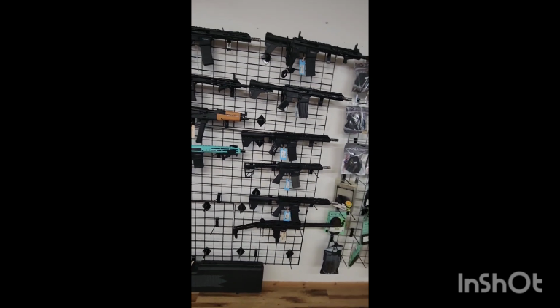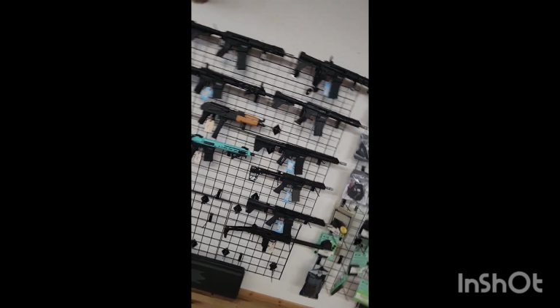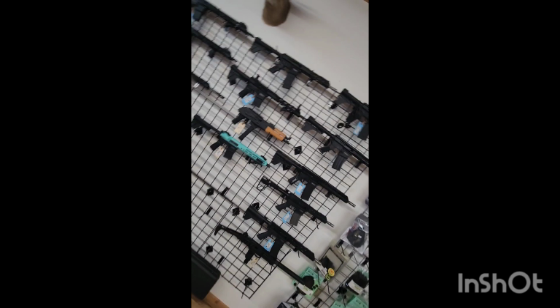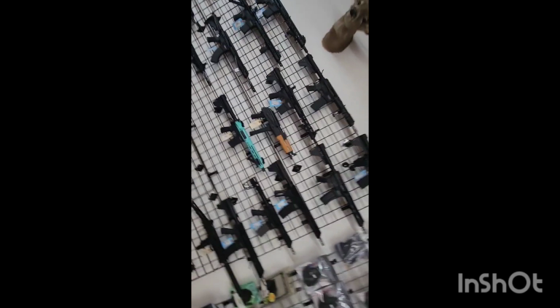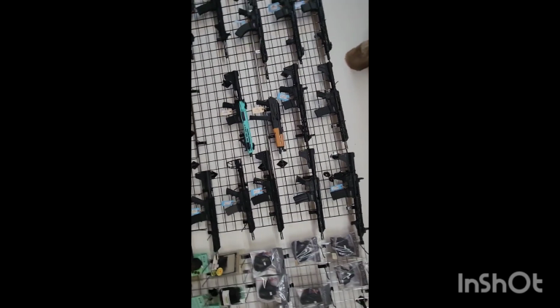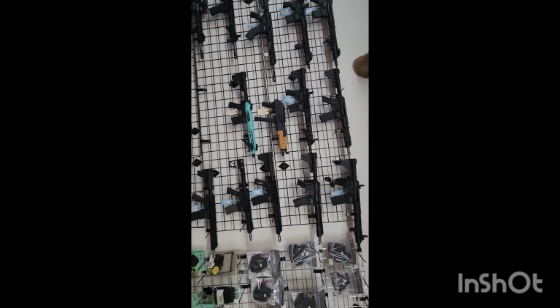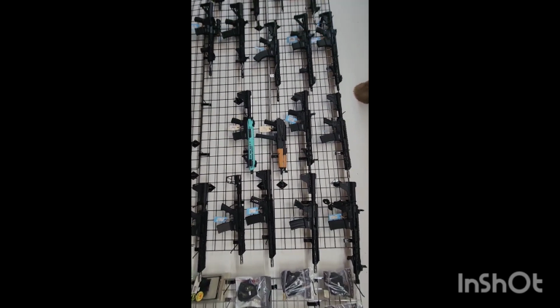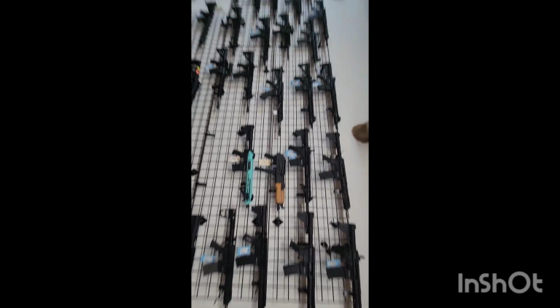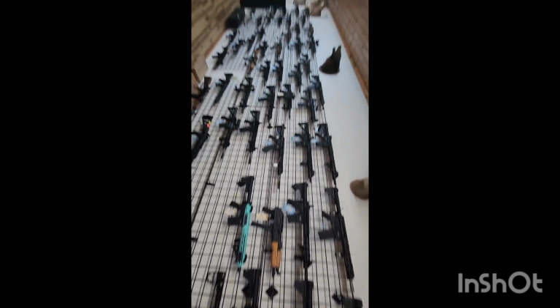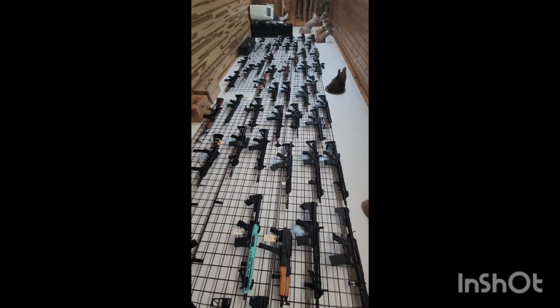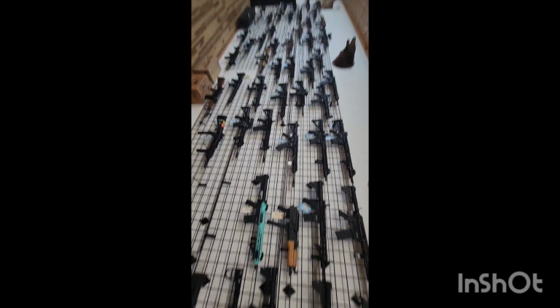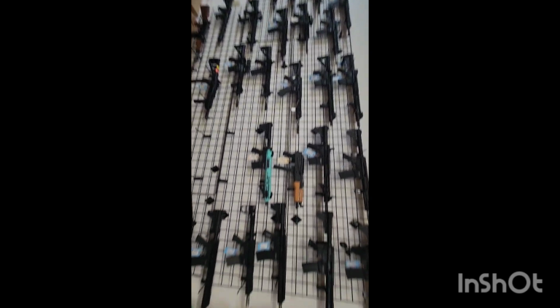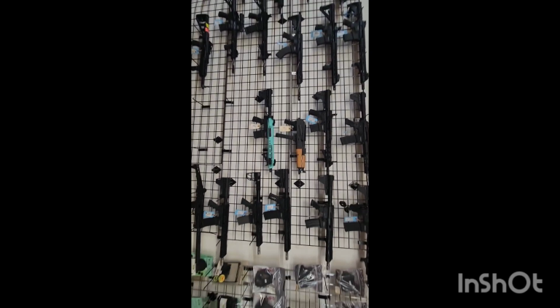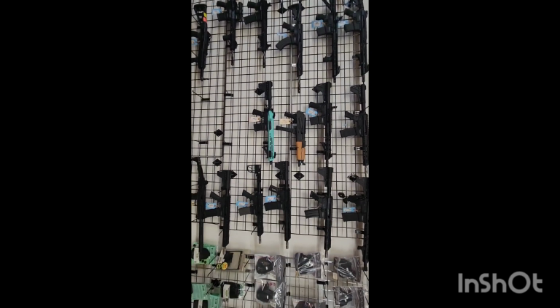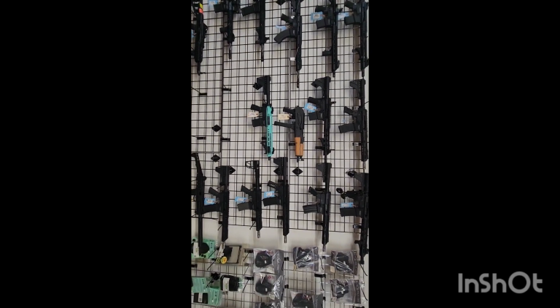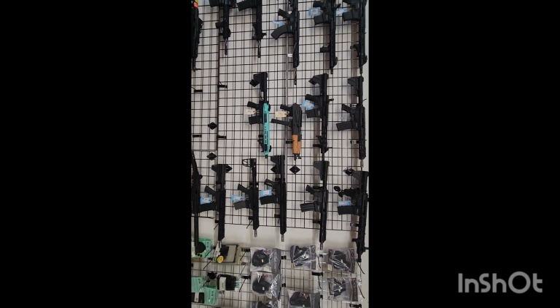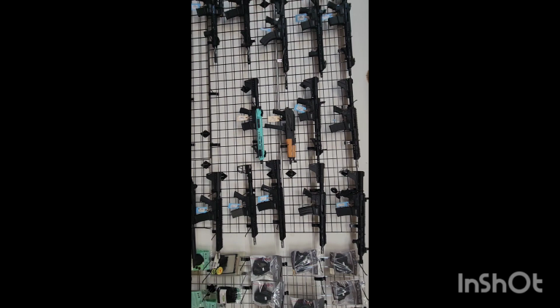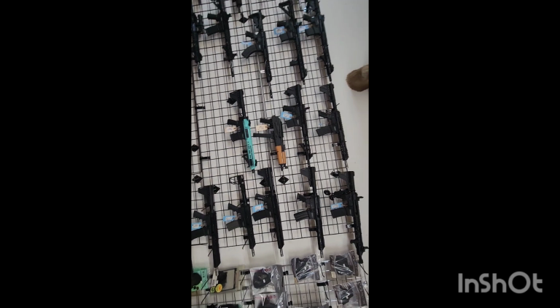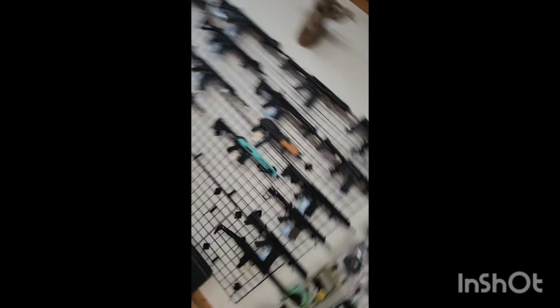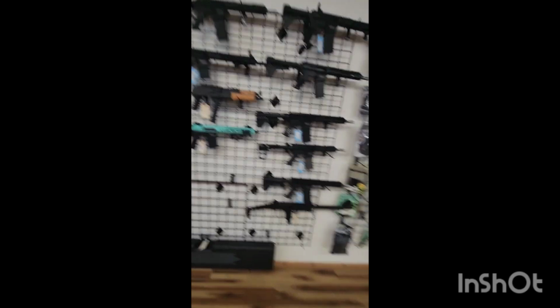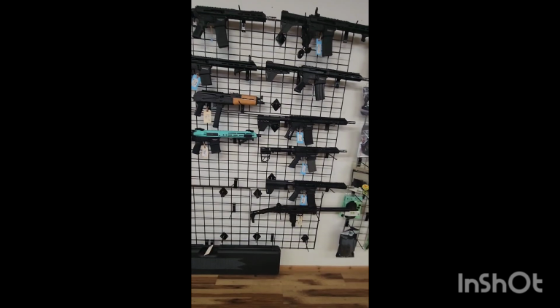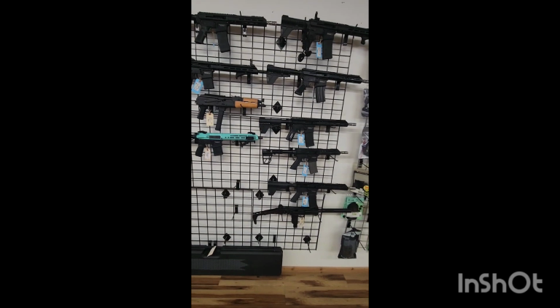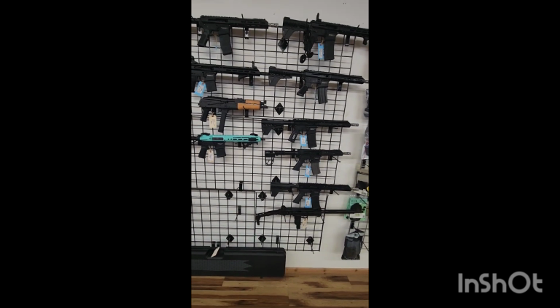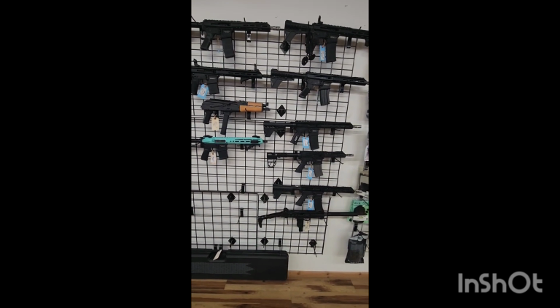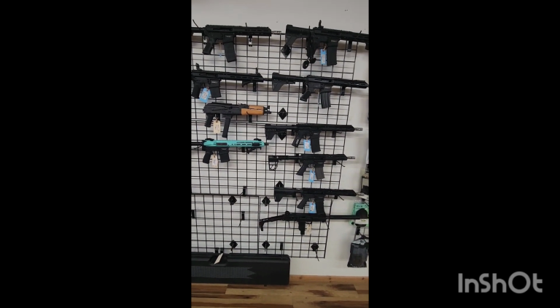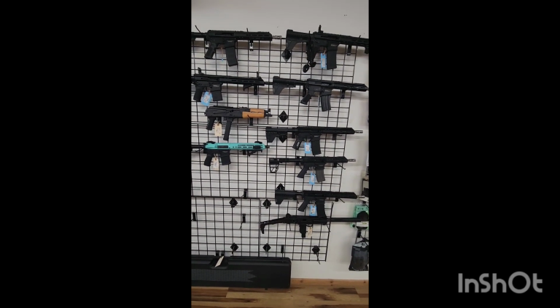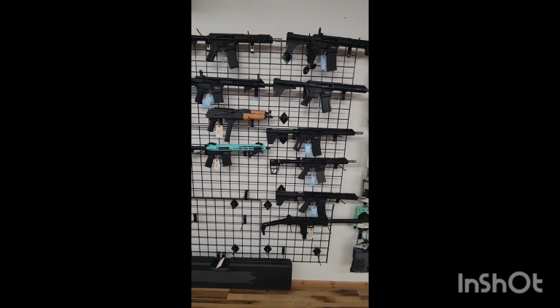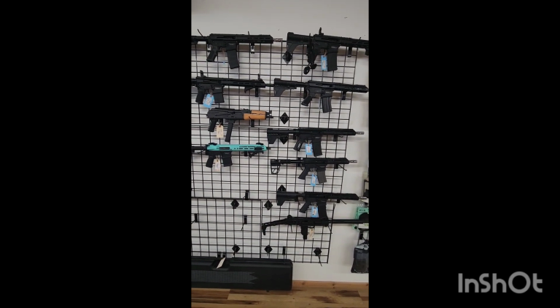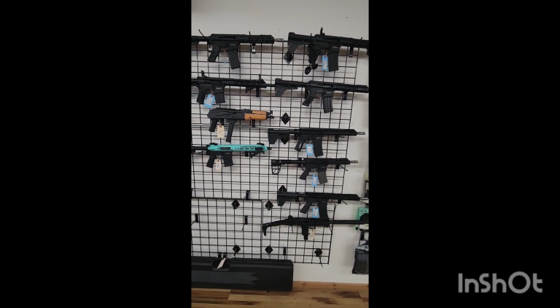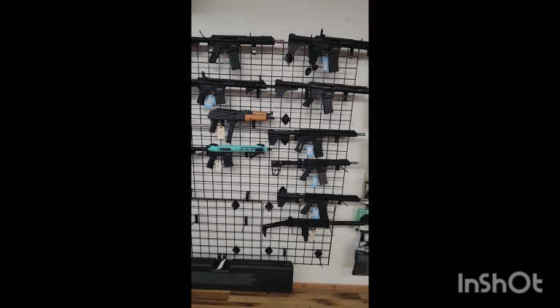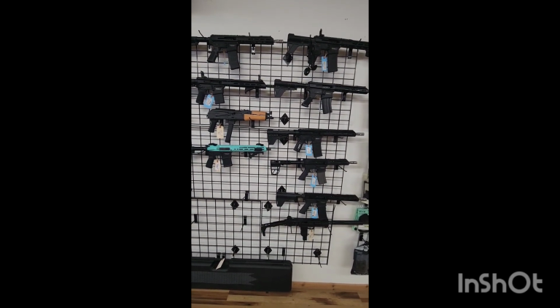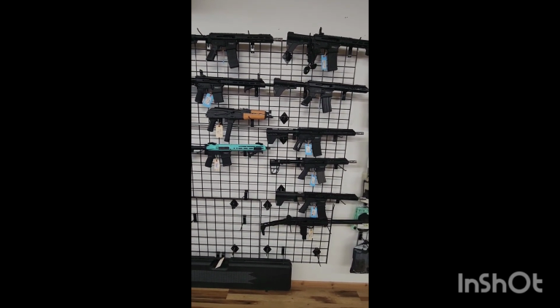We probably have one of the biggest inventories of ARs. Look at that wall. And that's some of the QC we do to all of them. Trust our builds — you can get them and they will run.